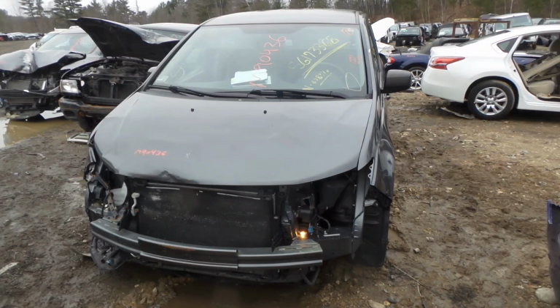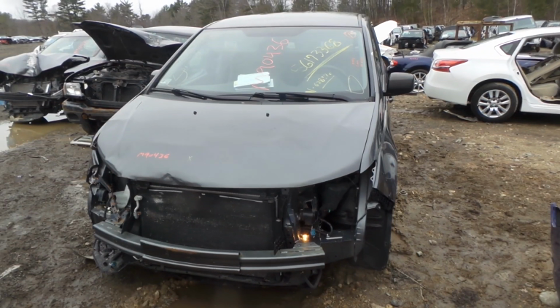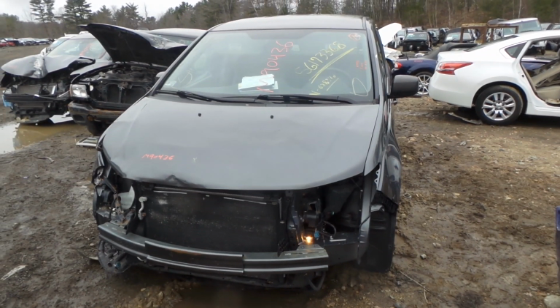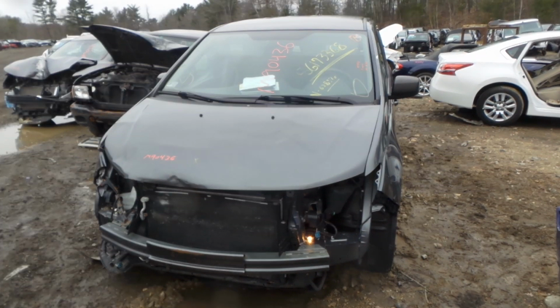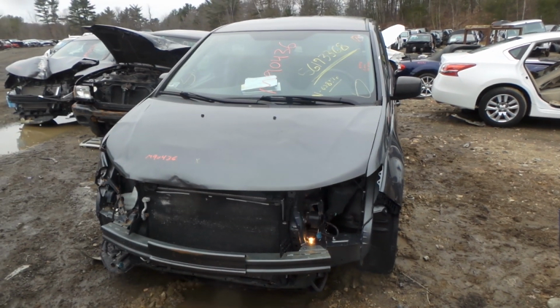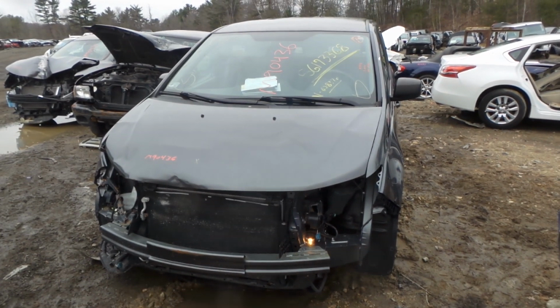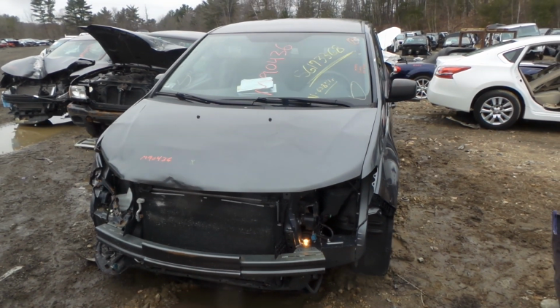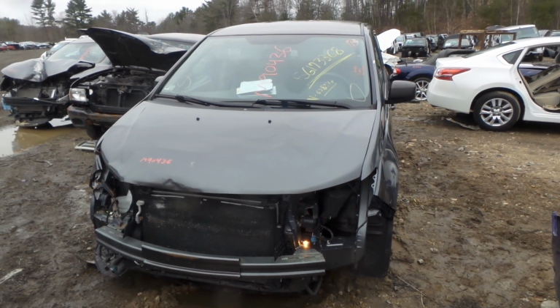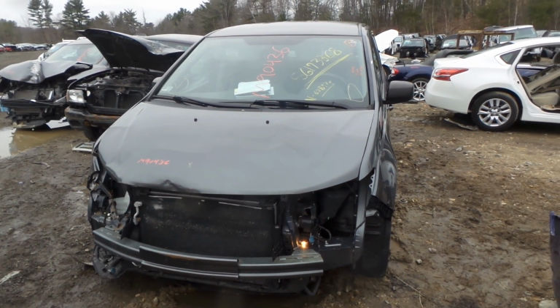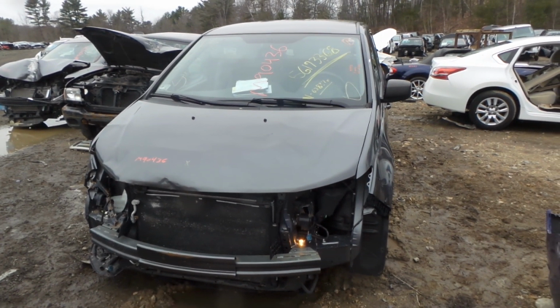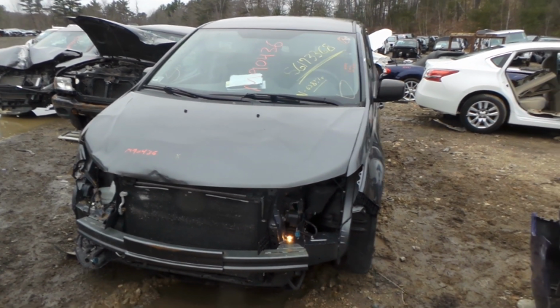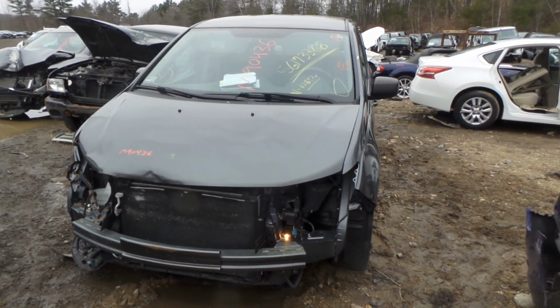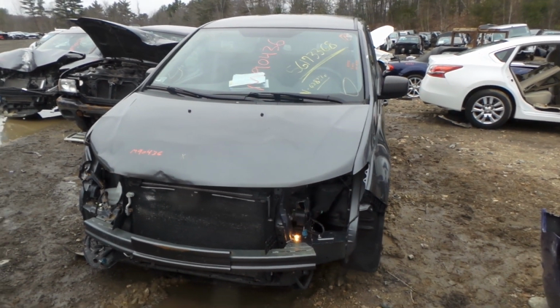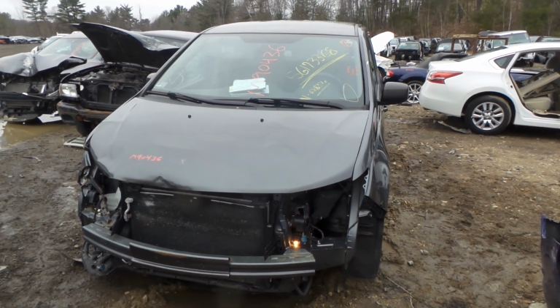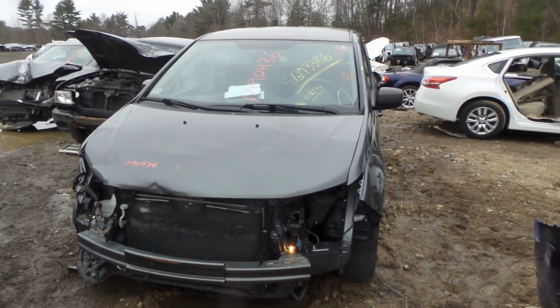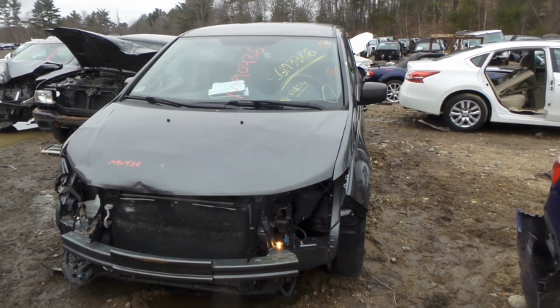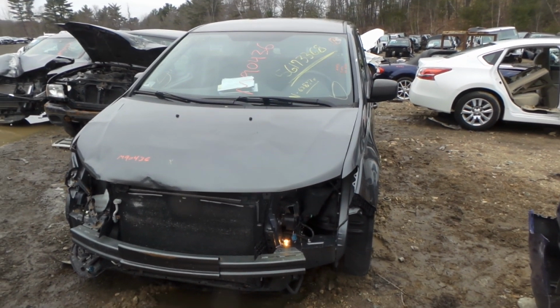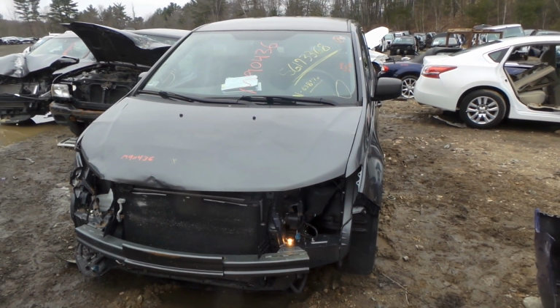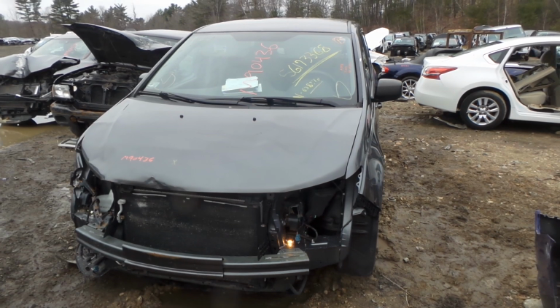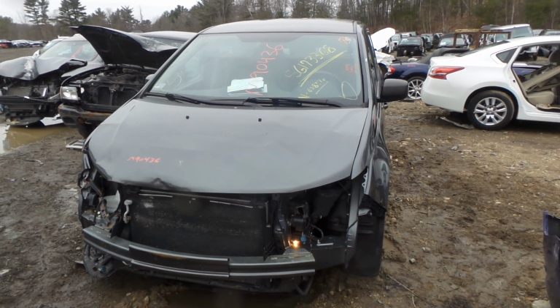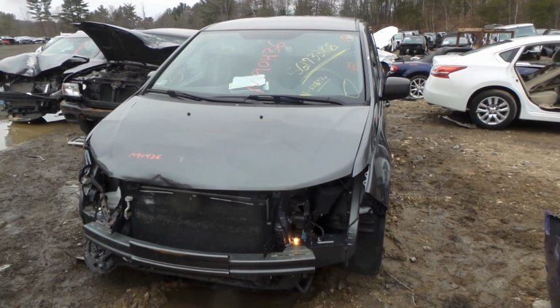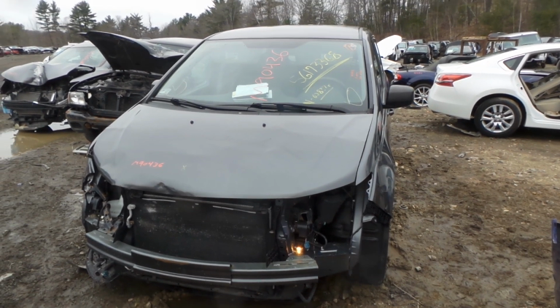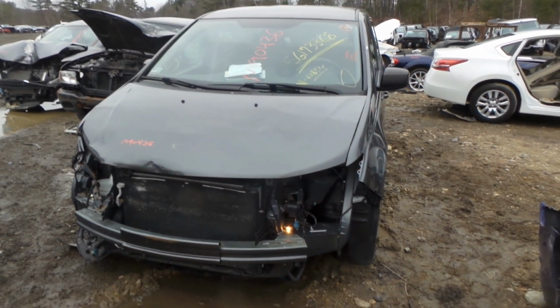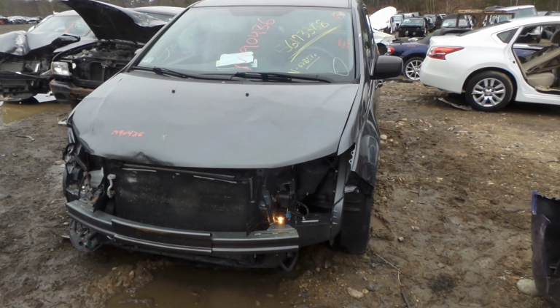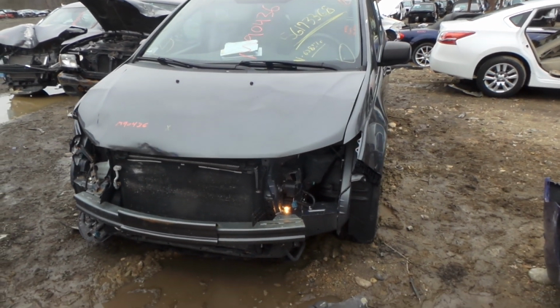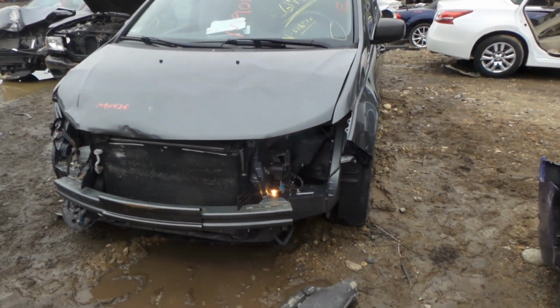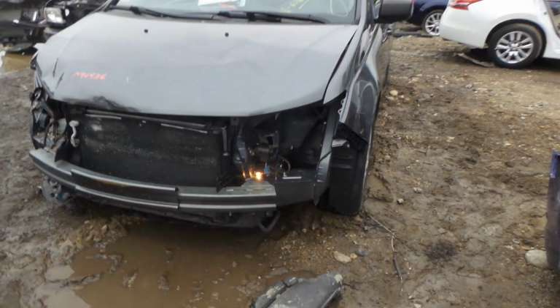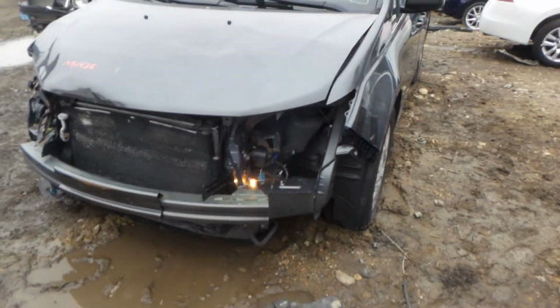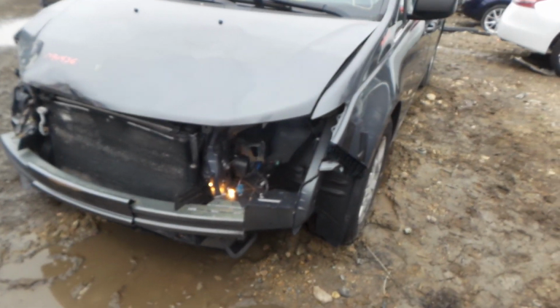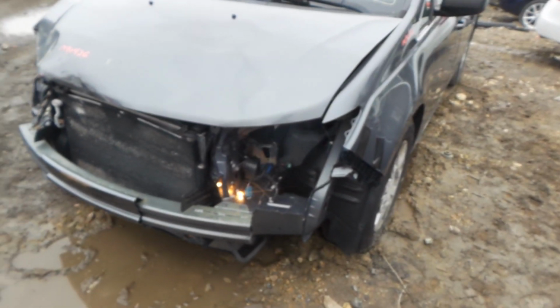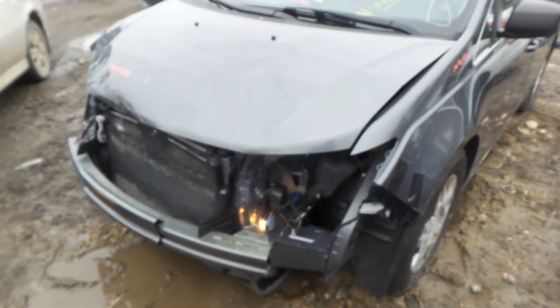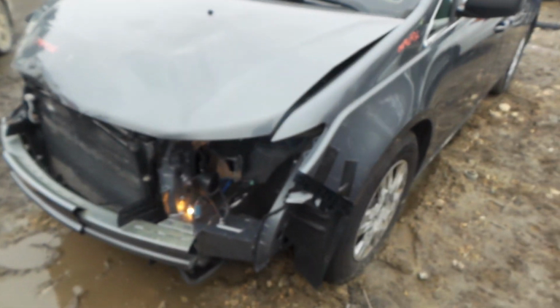Hi, it's Kyle with New England Auto and Truck Recyclers. Today we are parting out a 2013 Honda Odyssey, stock number M90436. That's 105,000 miles on it.